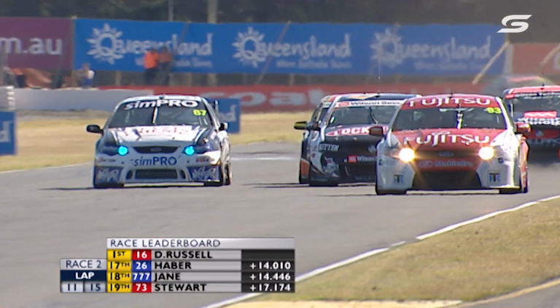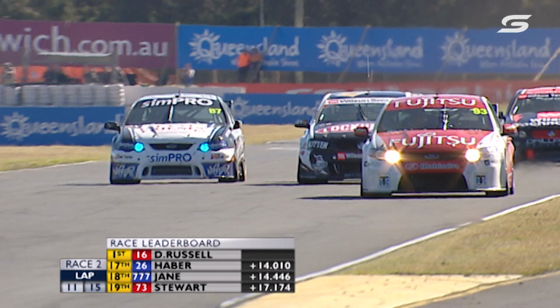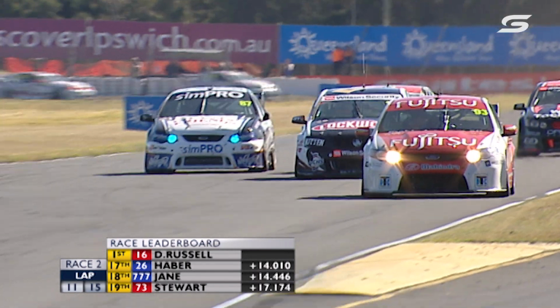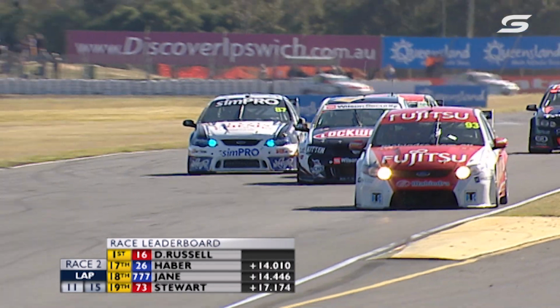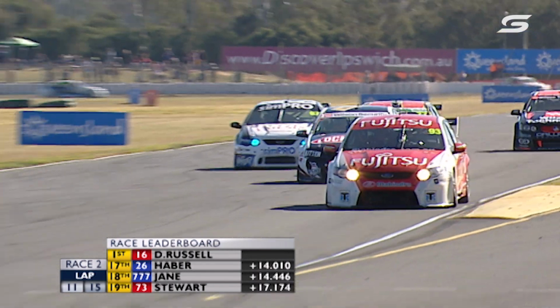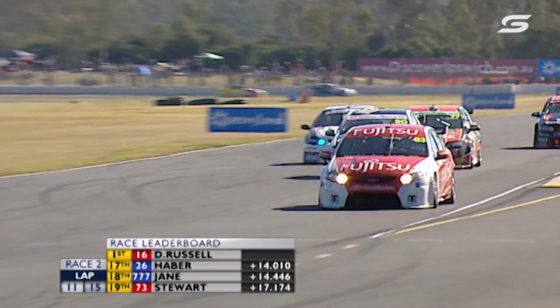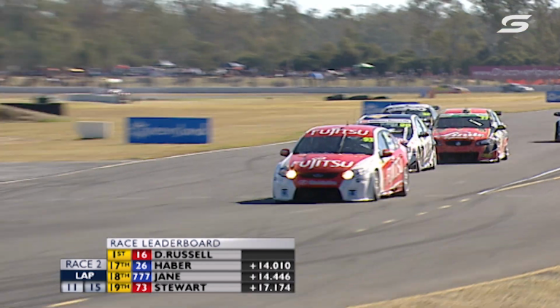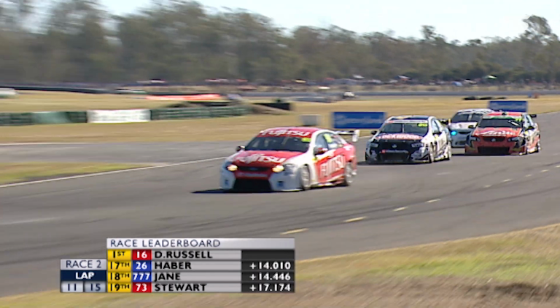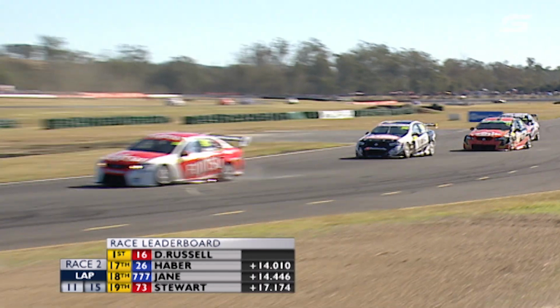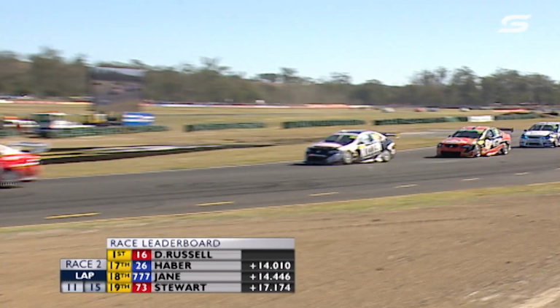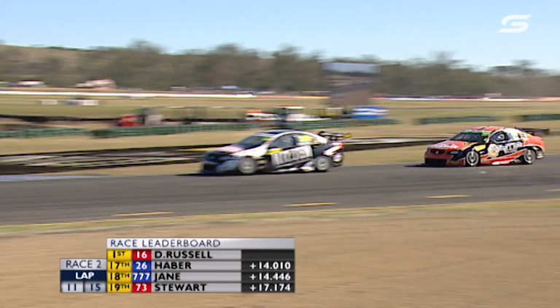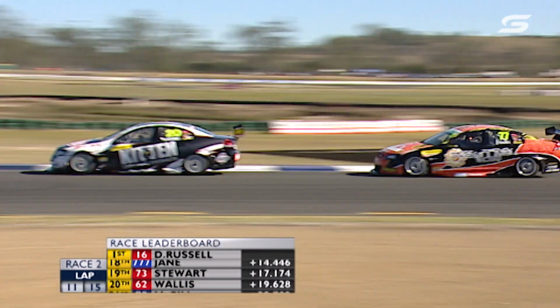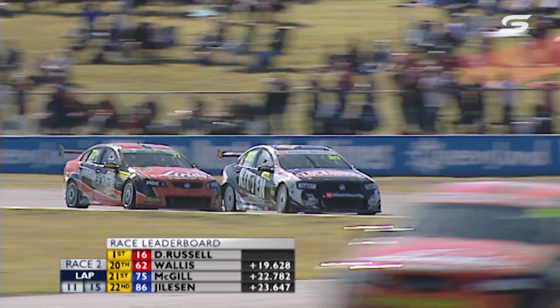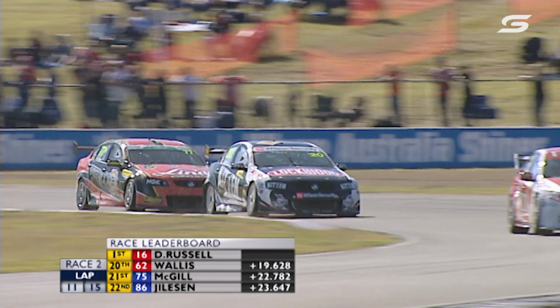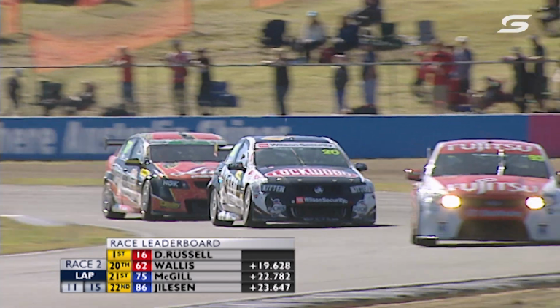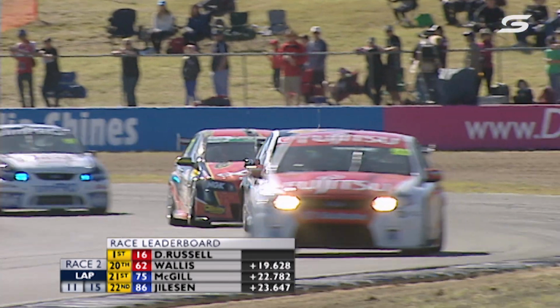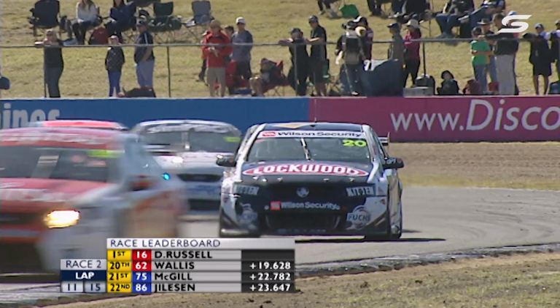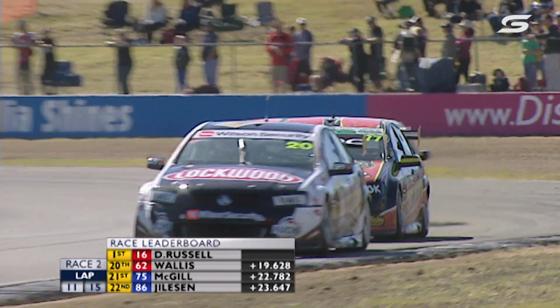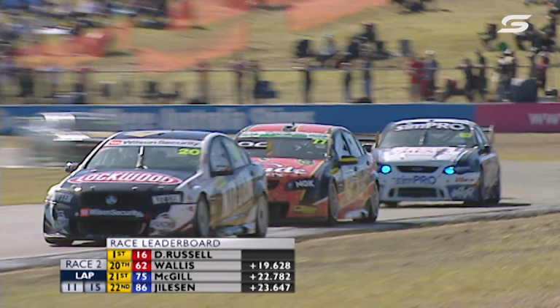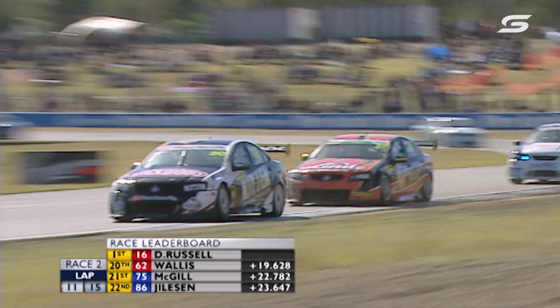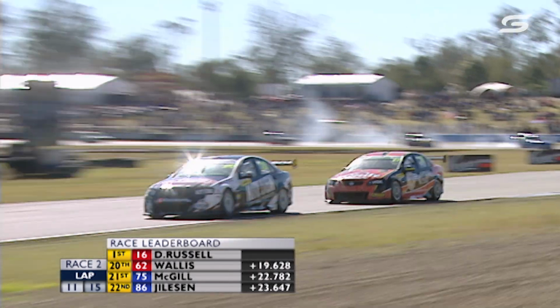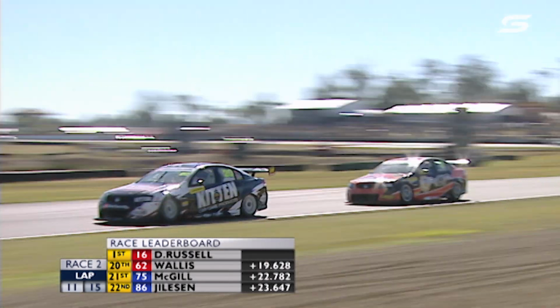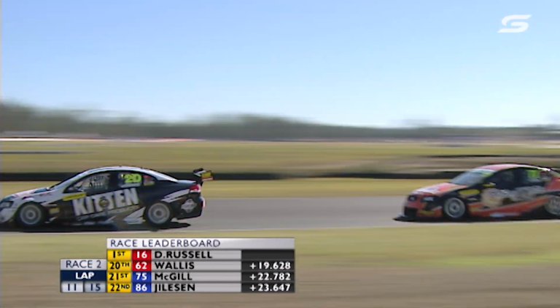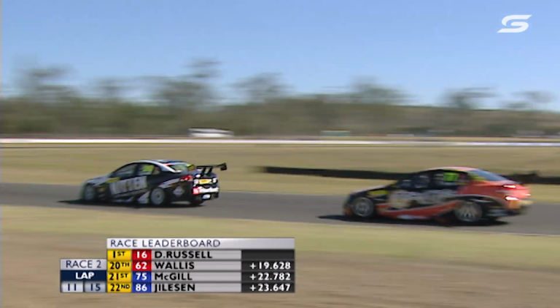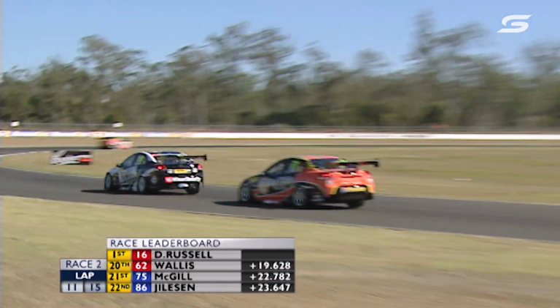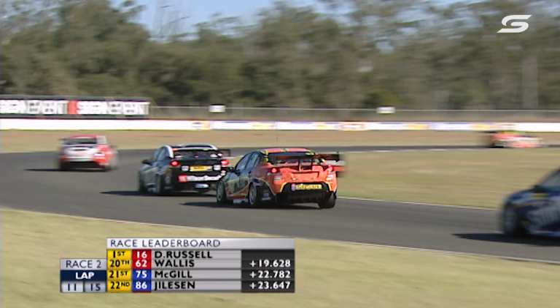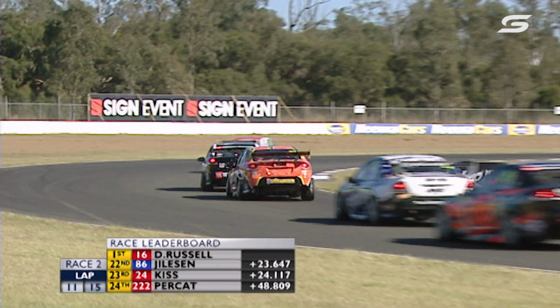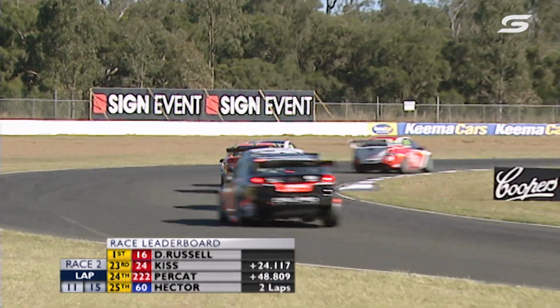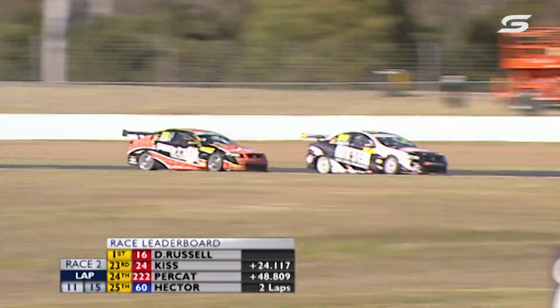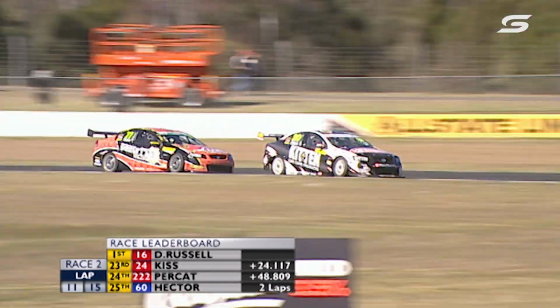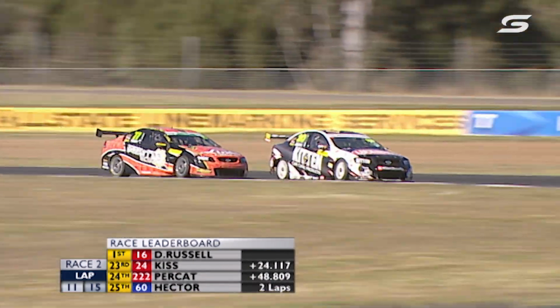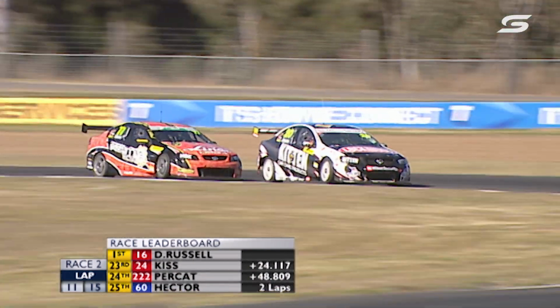It's Race 2 of the Dunlop Series from Queensland Raceway. David Russell leads the way — he hasn't had a win since 2010. Can he get it done? We'll find out after the break.